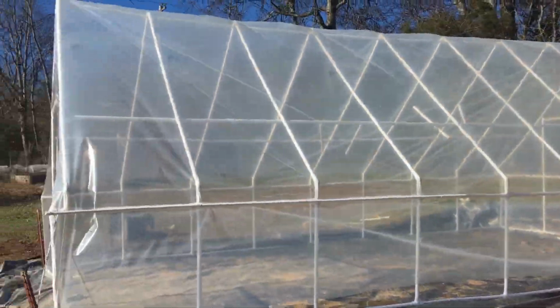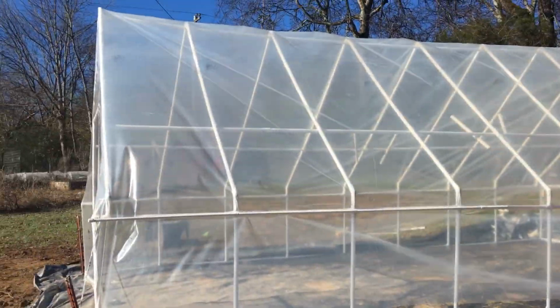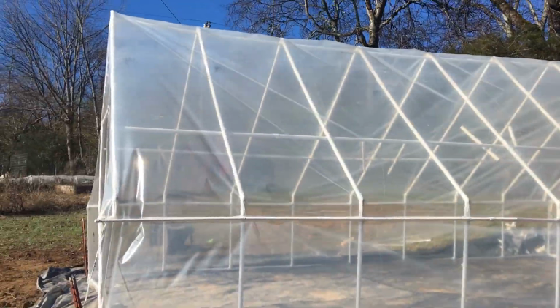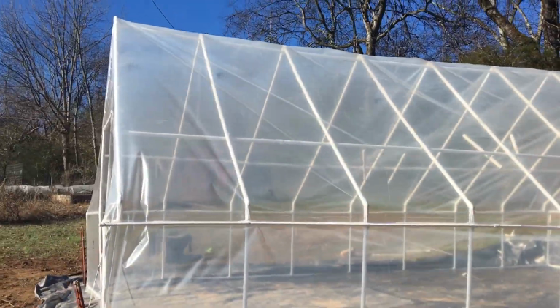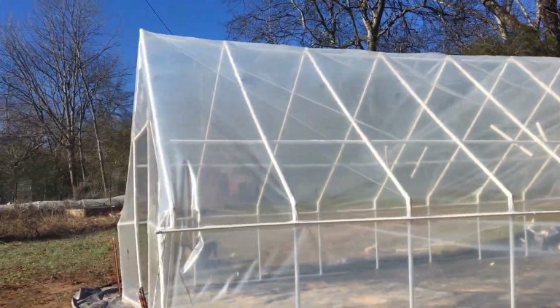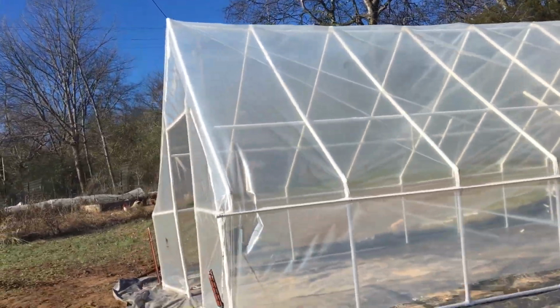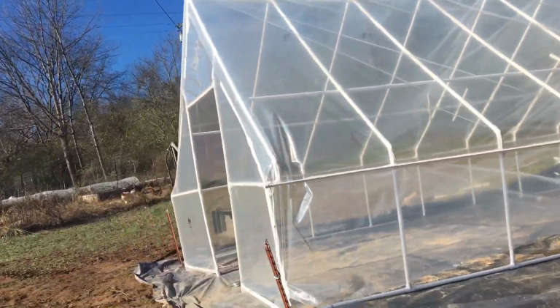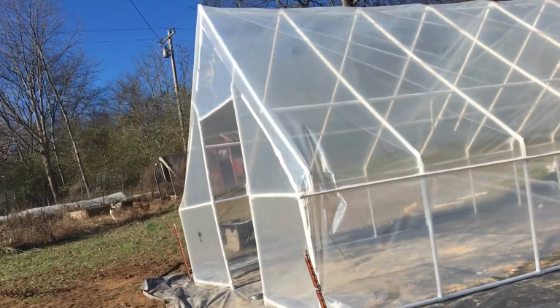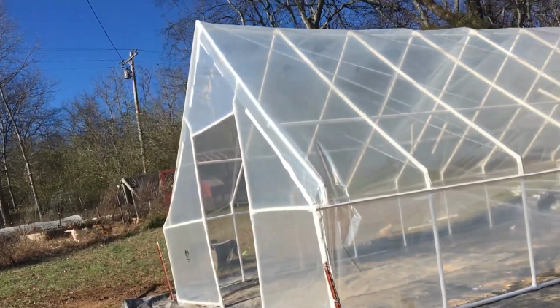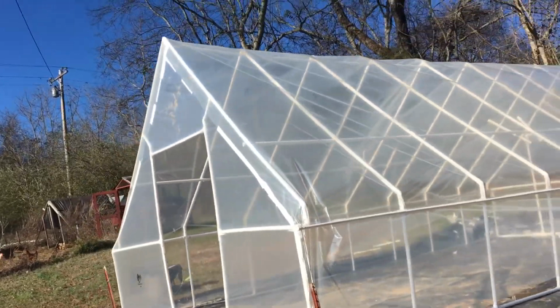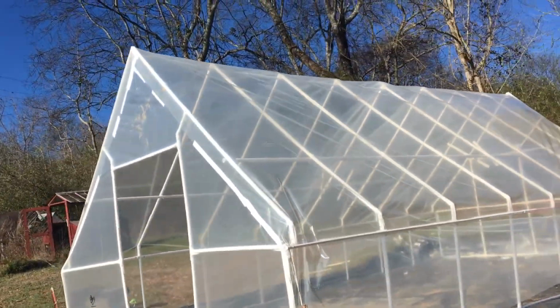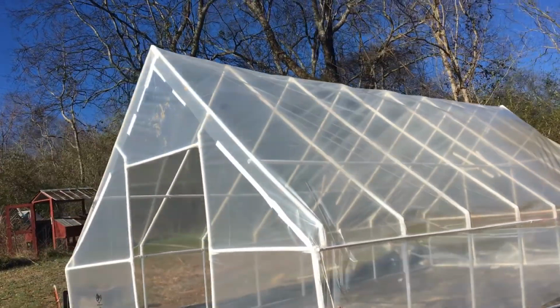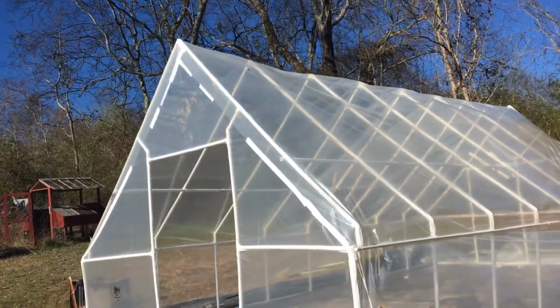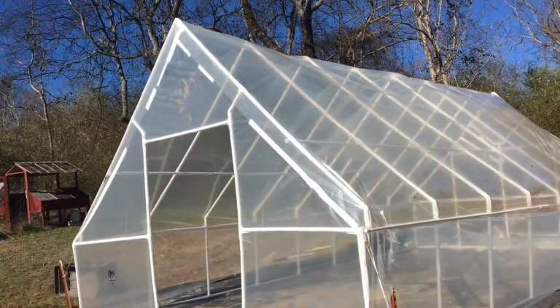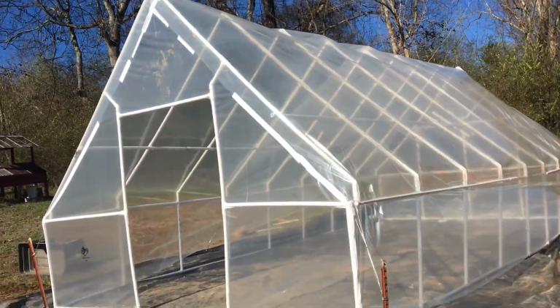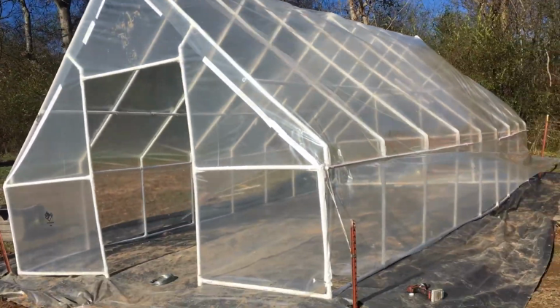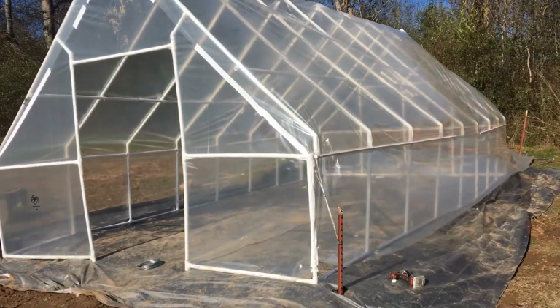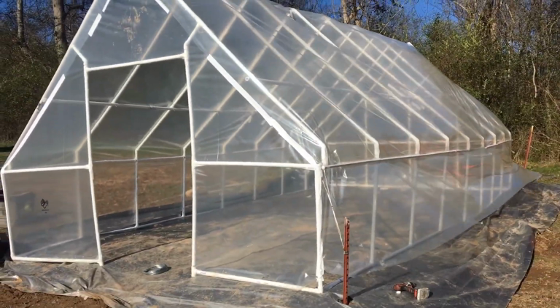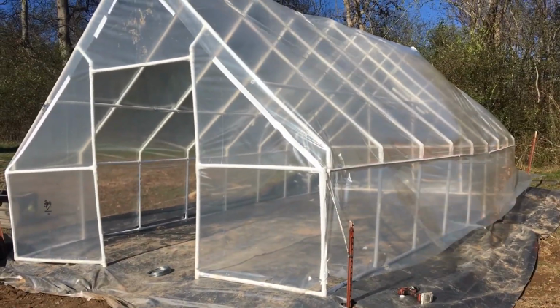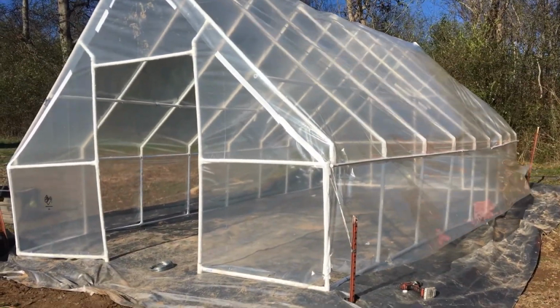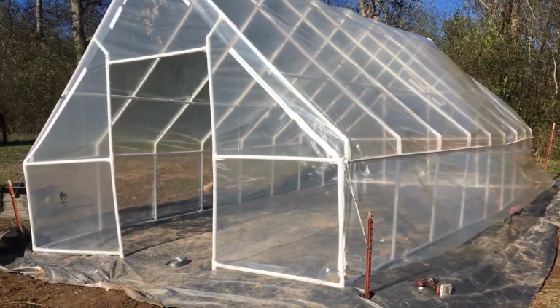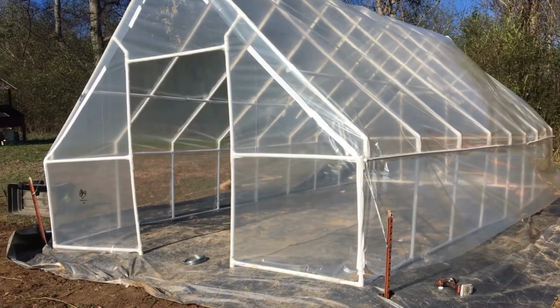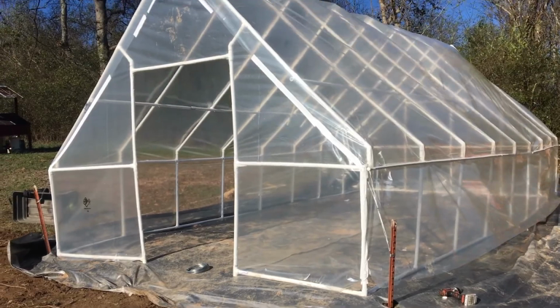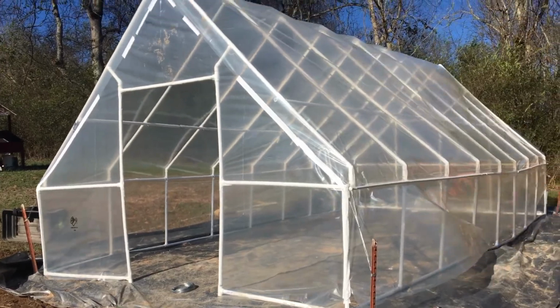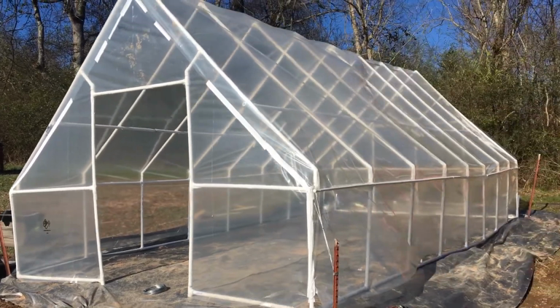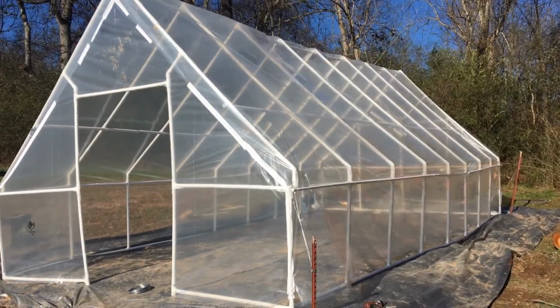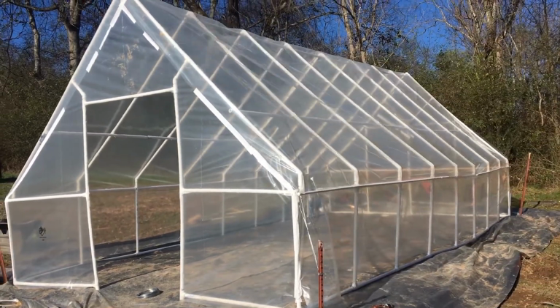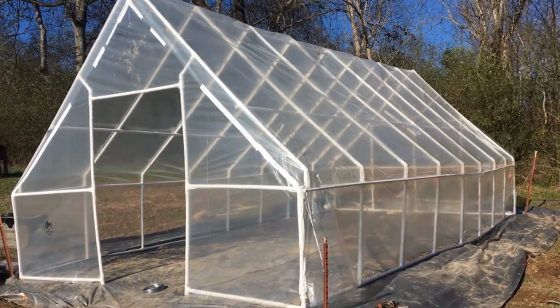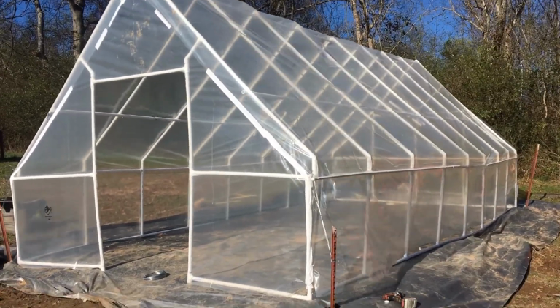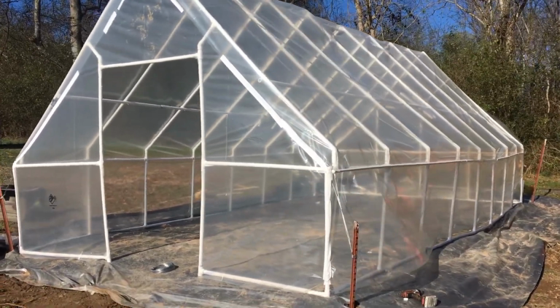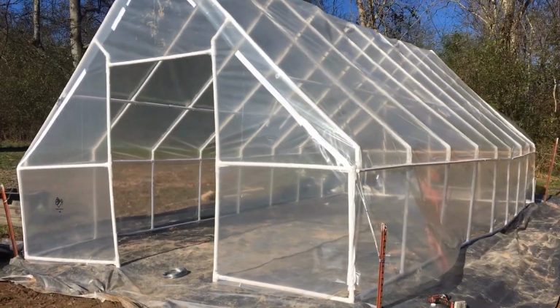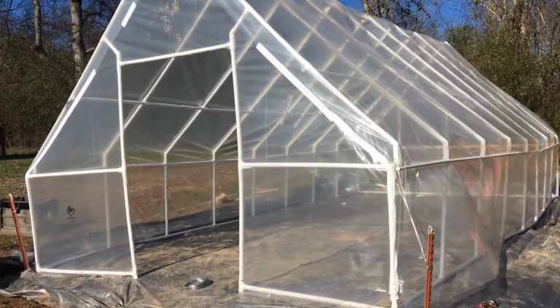We are building a new greenhouse. Stephanie wanted a greenhouse to grow some nice plants in. If she has any extras, we may have them for sale — we'll just have to see.